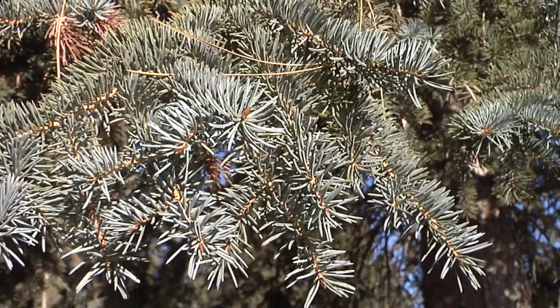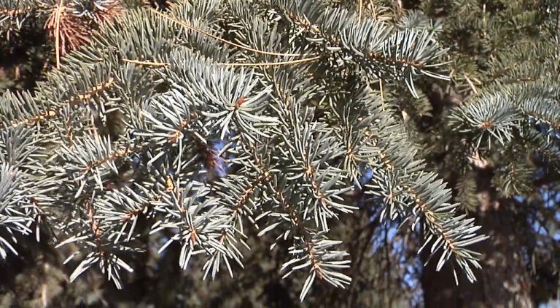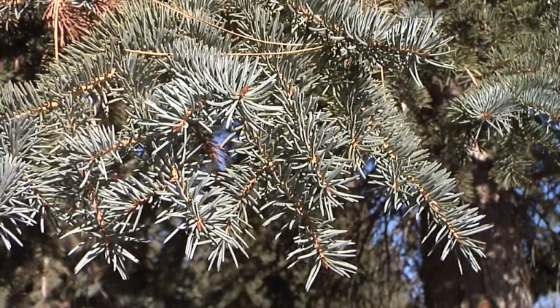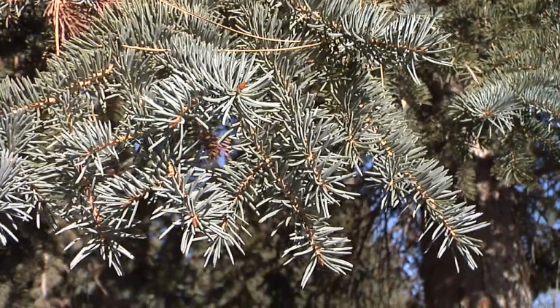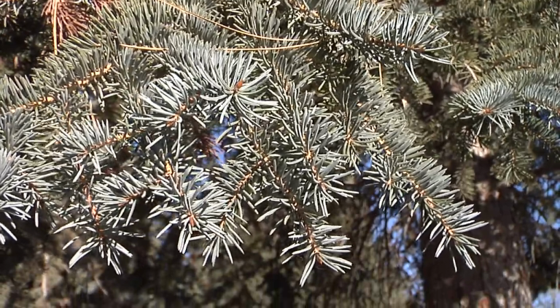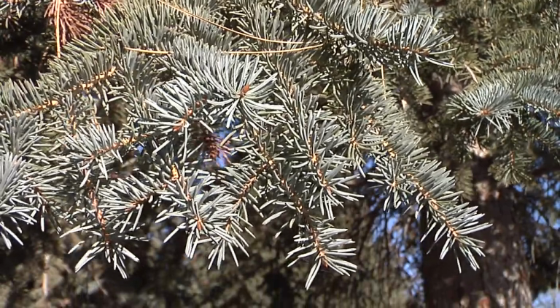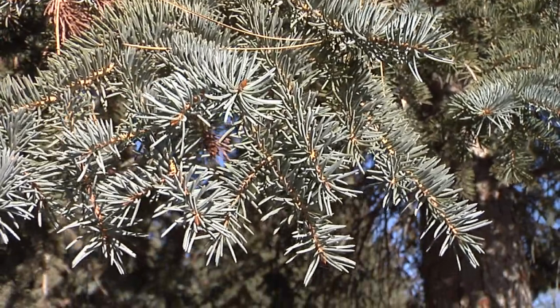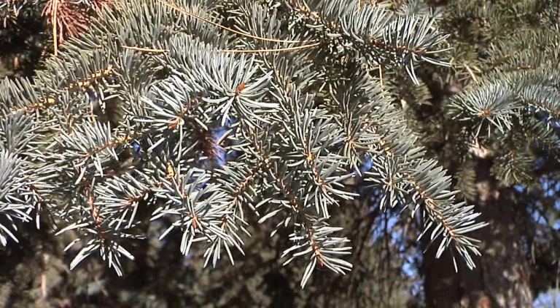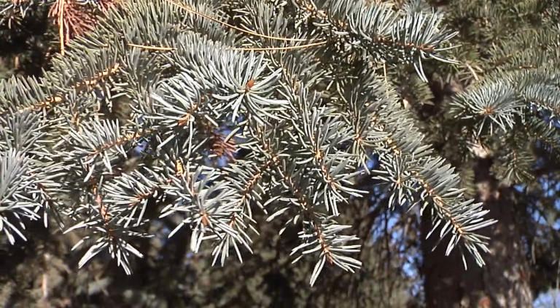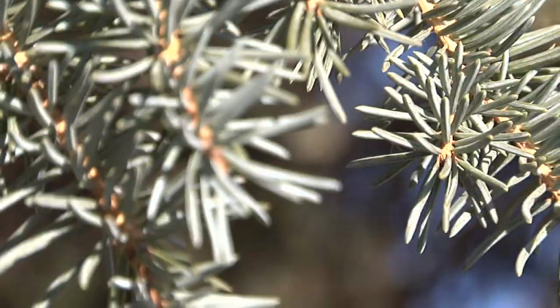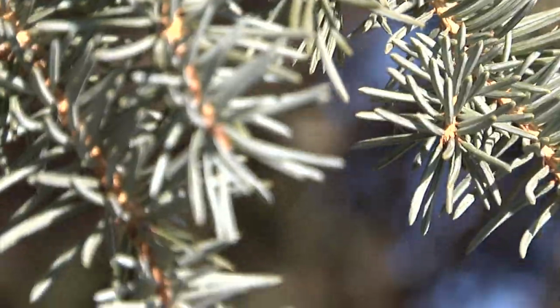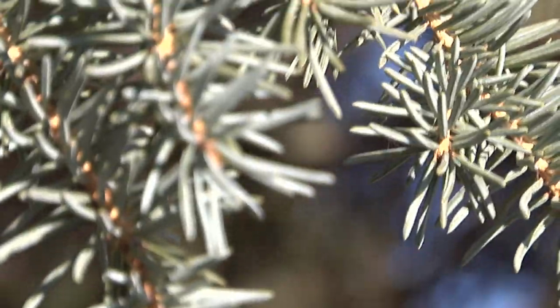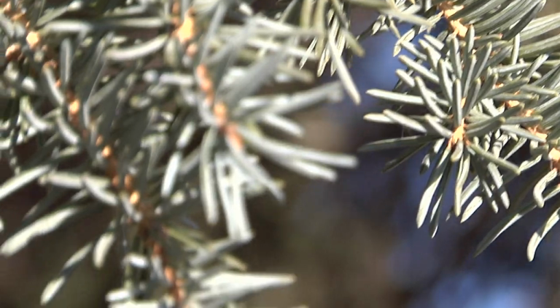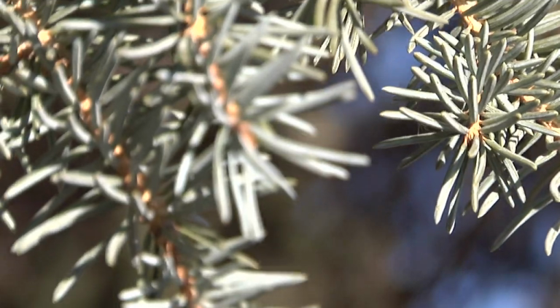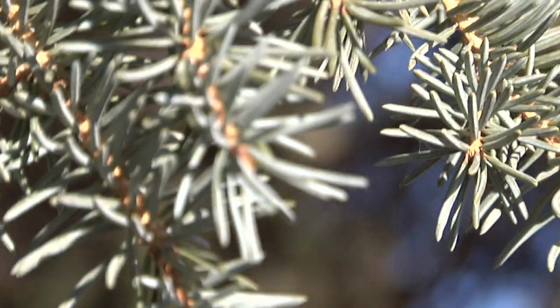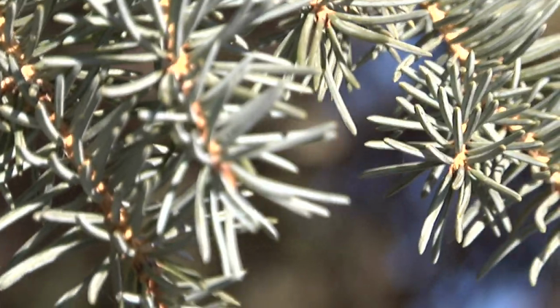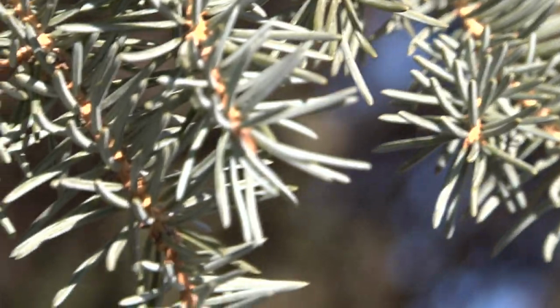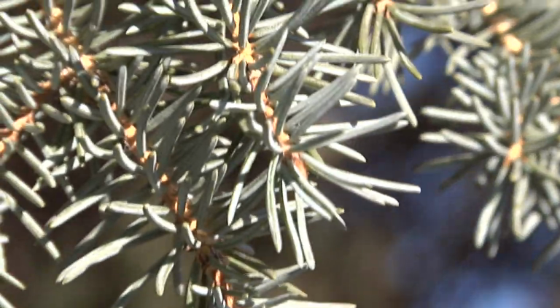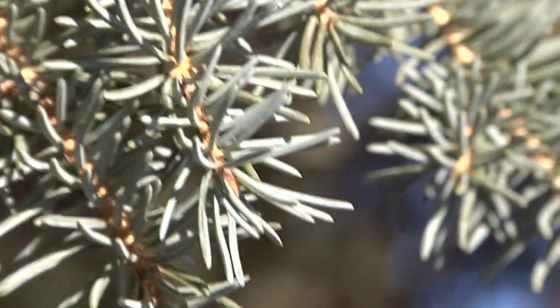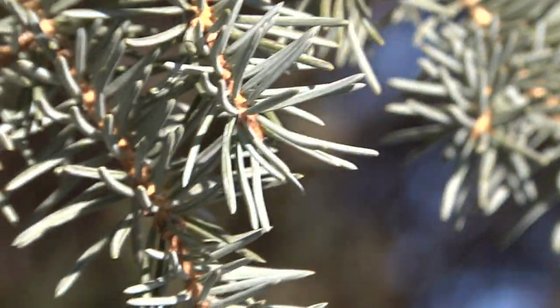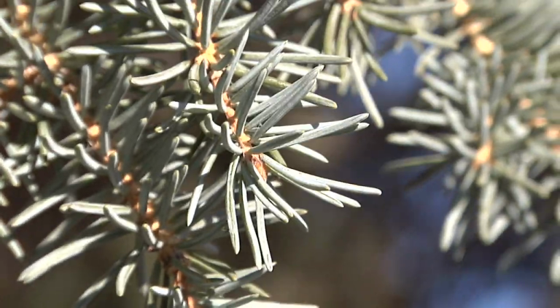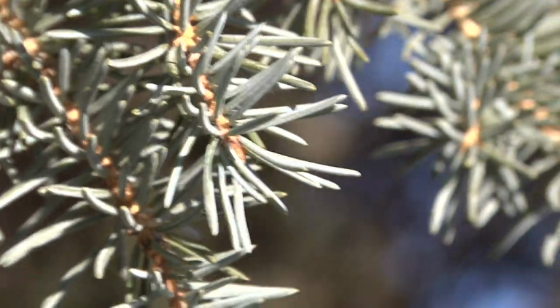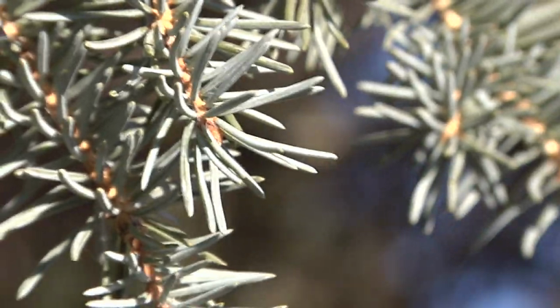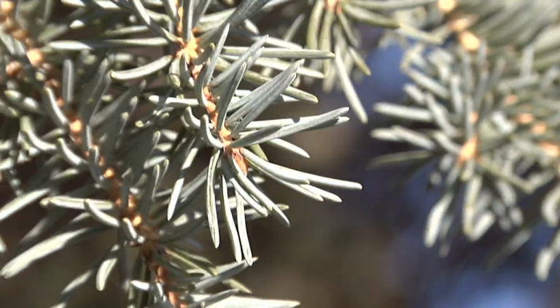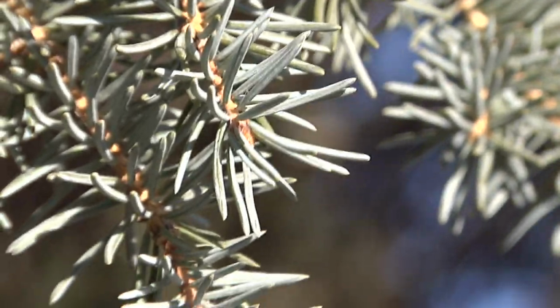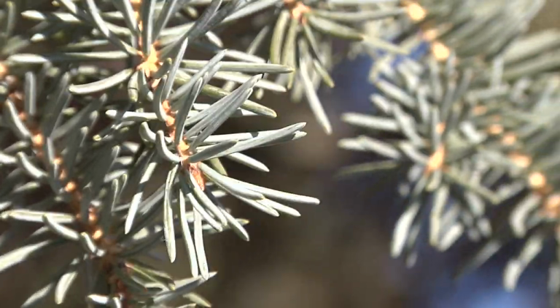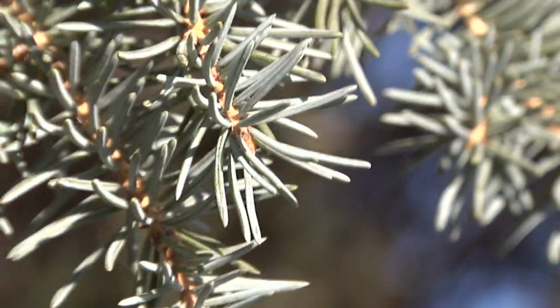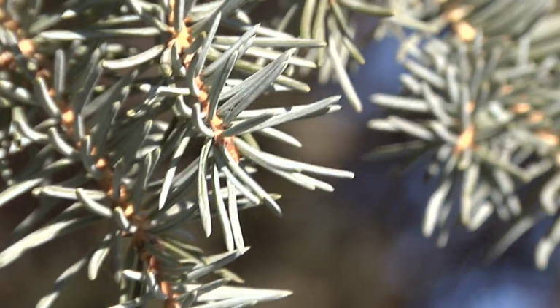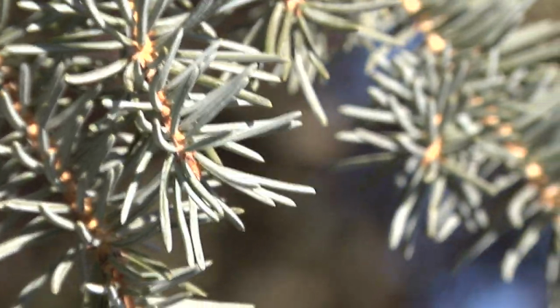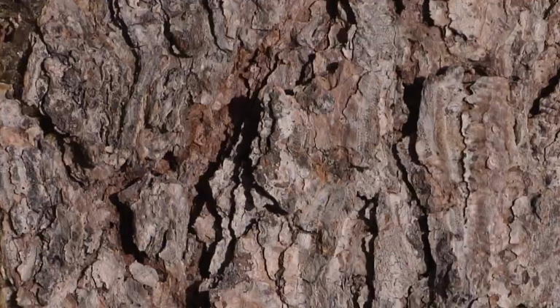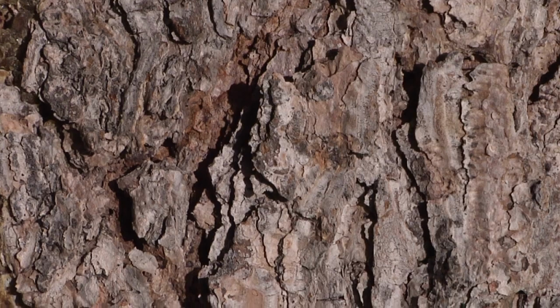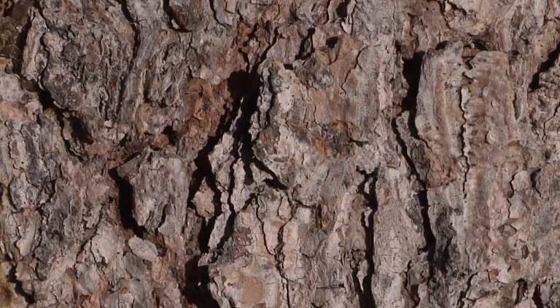Wood from the Engelman spruce is harvested for paper making and general construction. Although this tree can be full of unsightly knots, much of the wood is ground and used in pressed wood products.